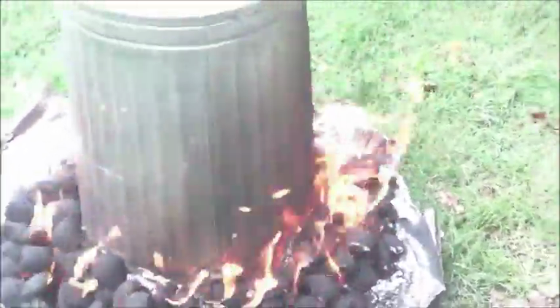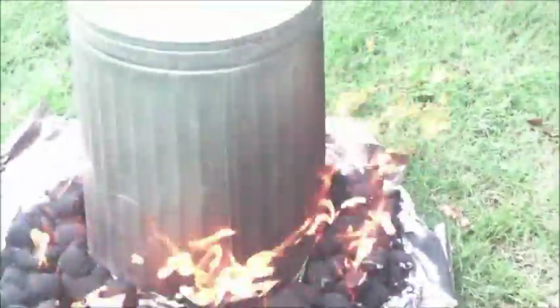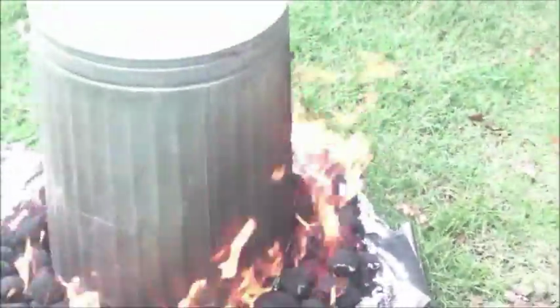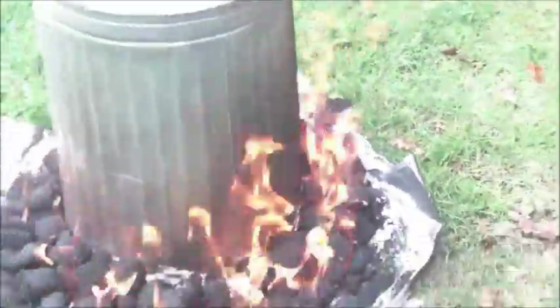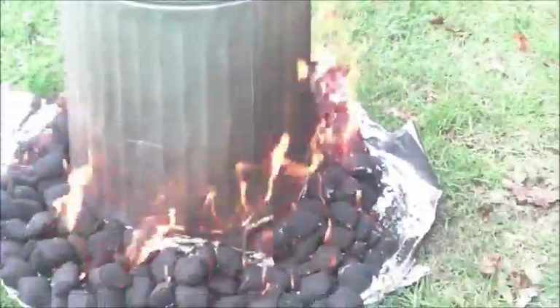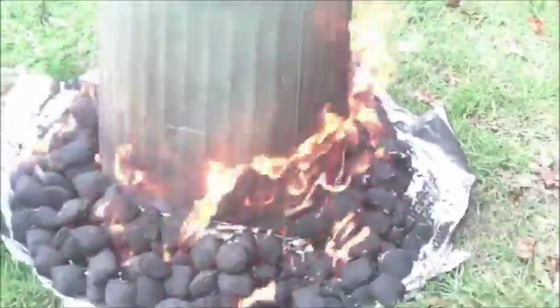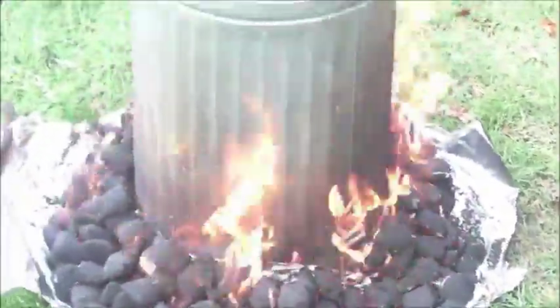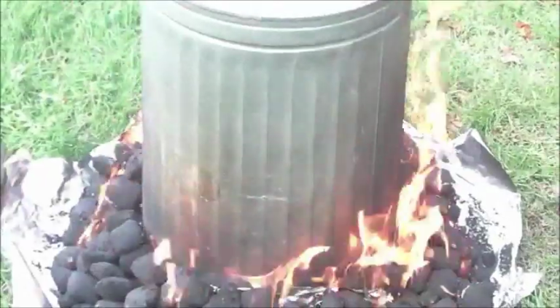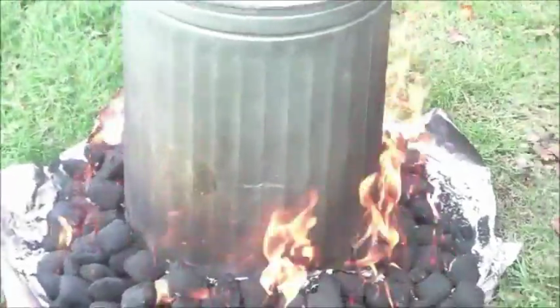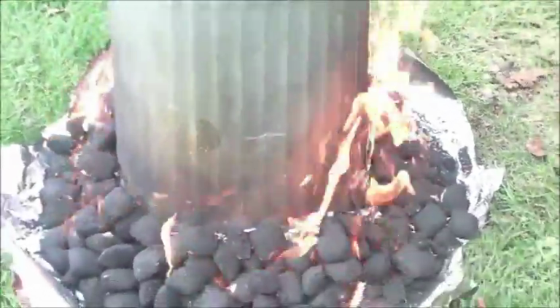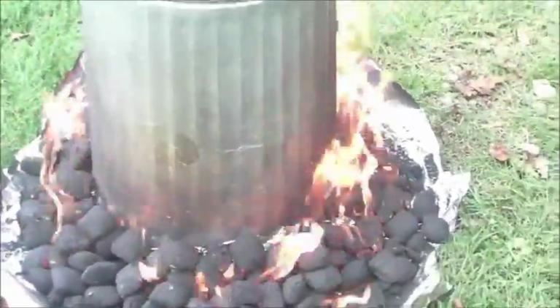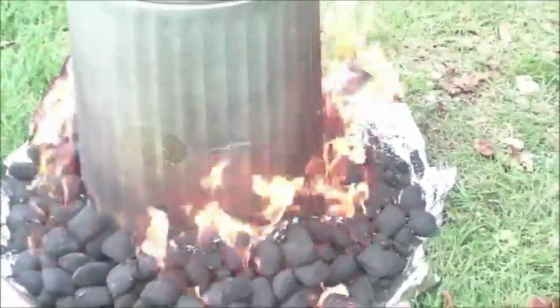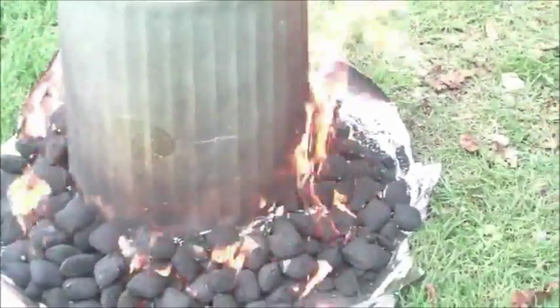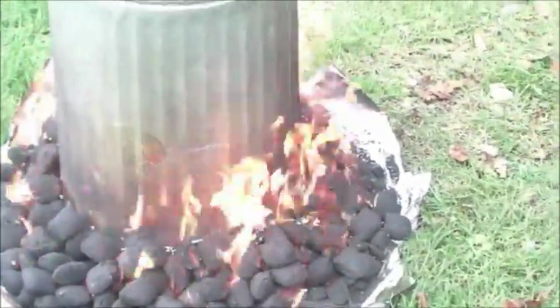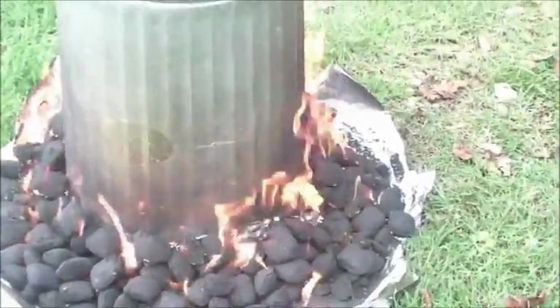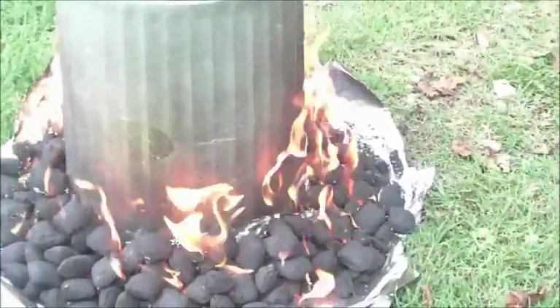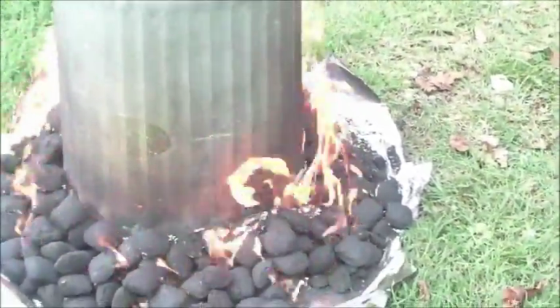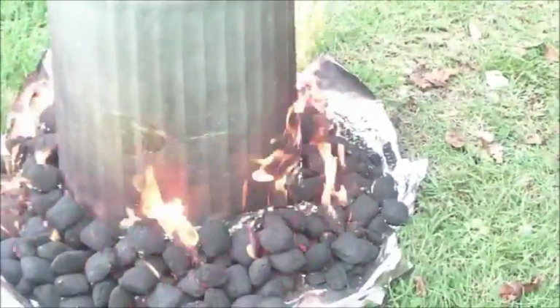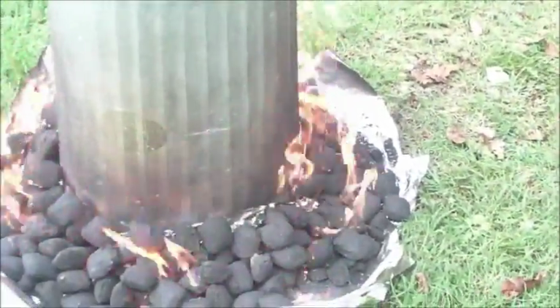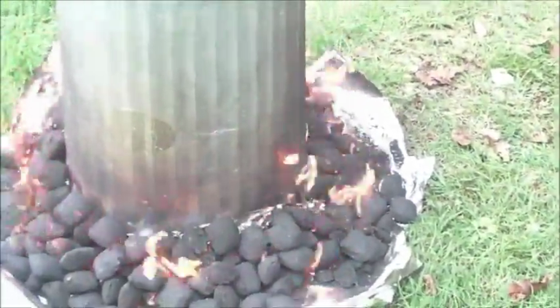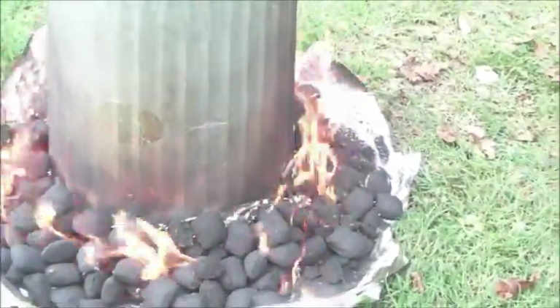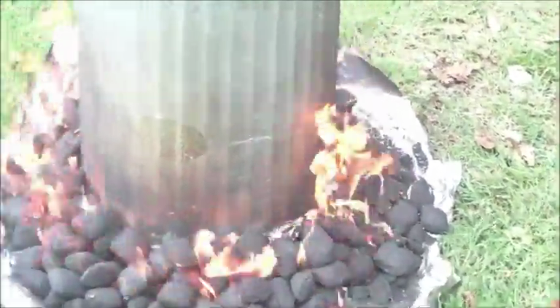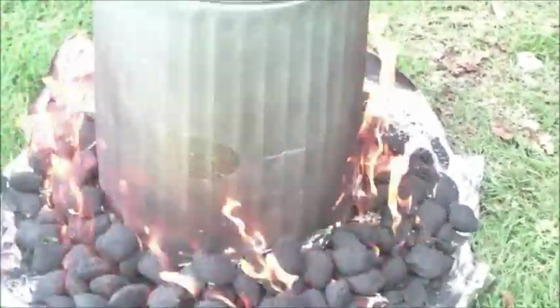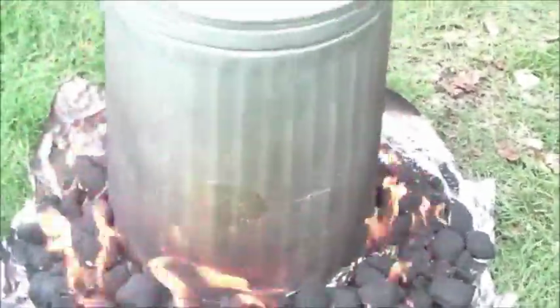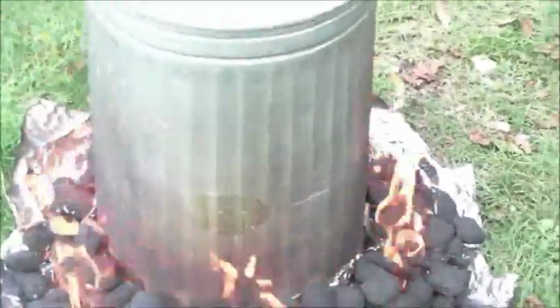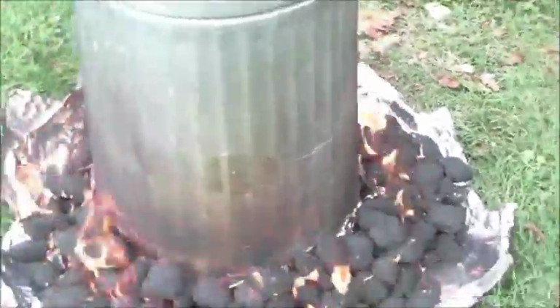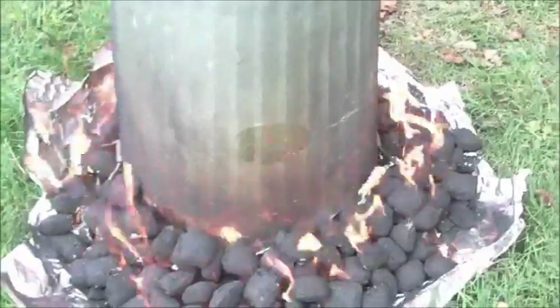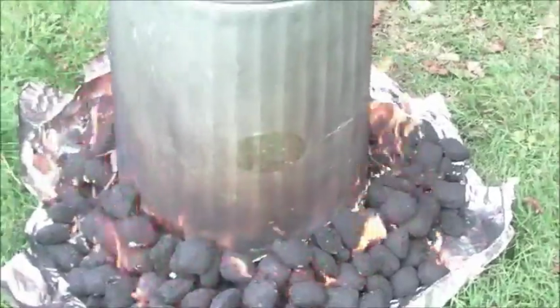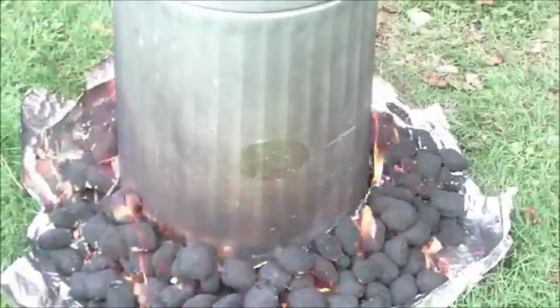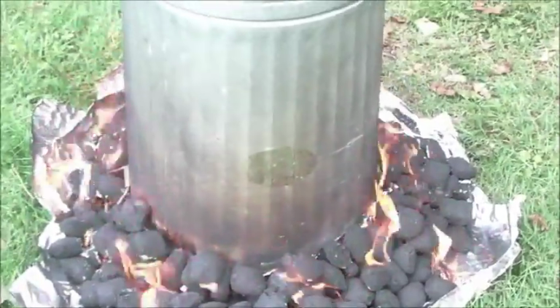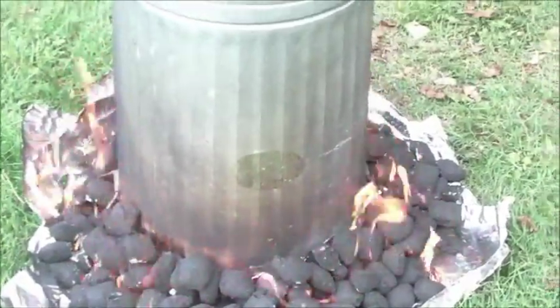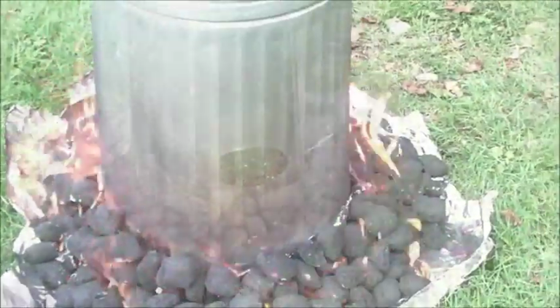It'll just cook that turkey to its fullest extent and be moist and juicy and delicious, and you're gonna love it.